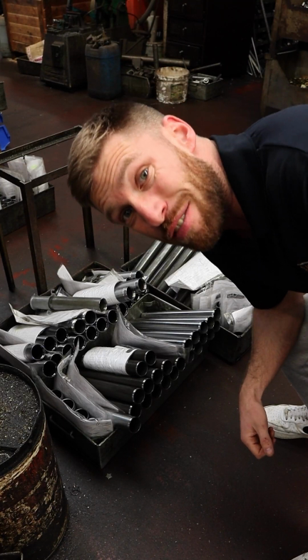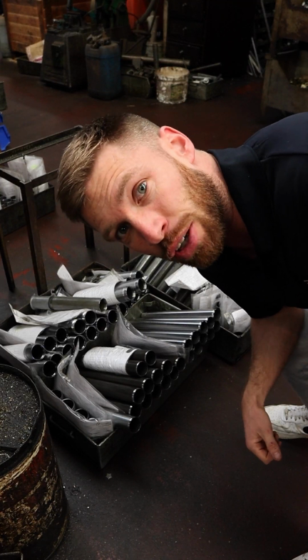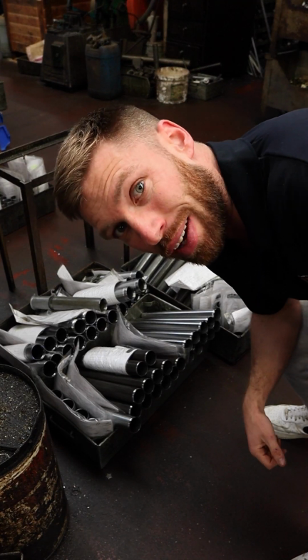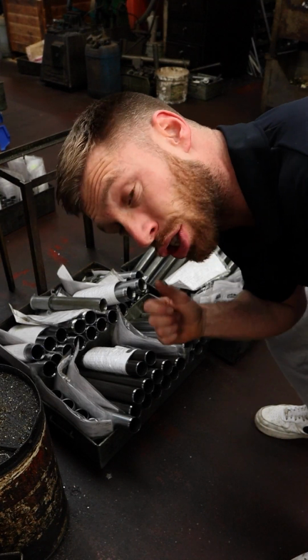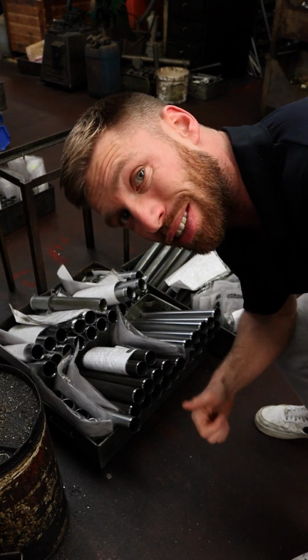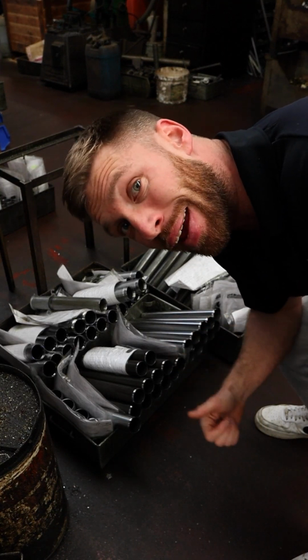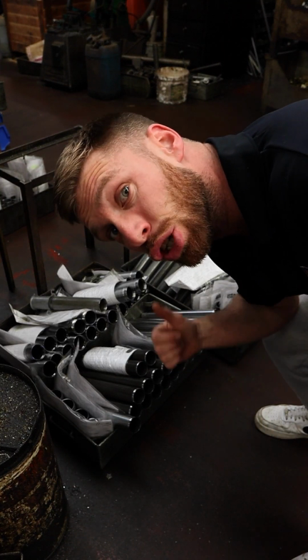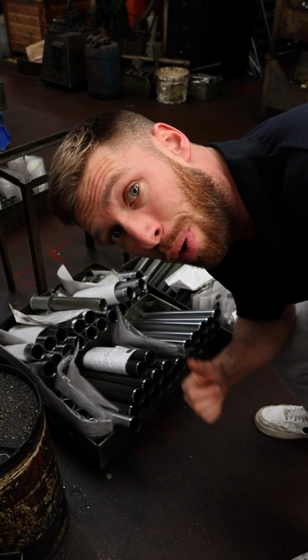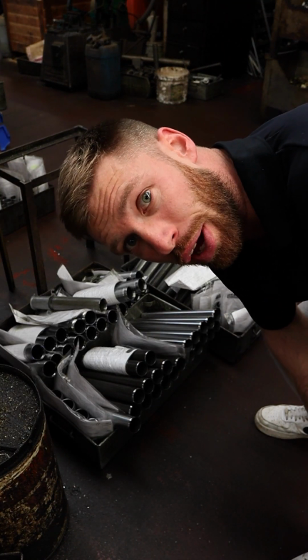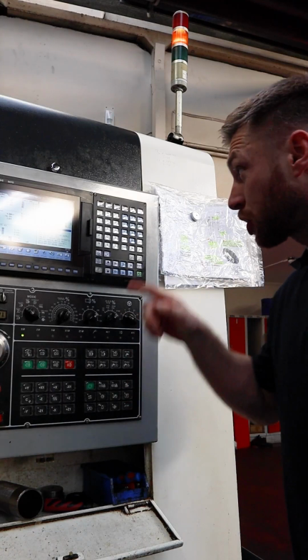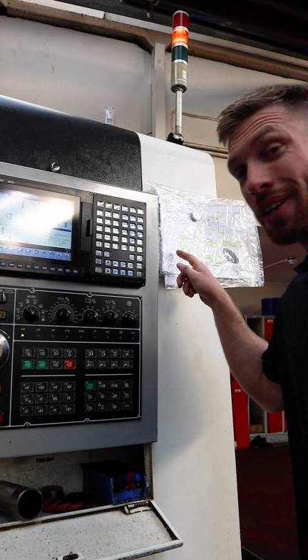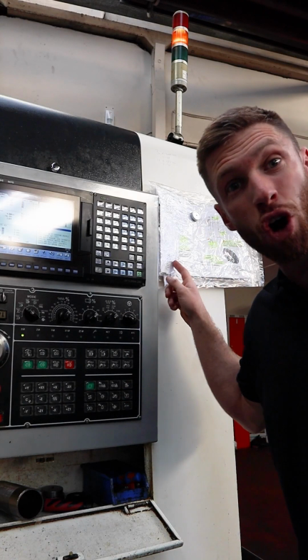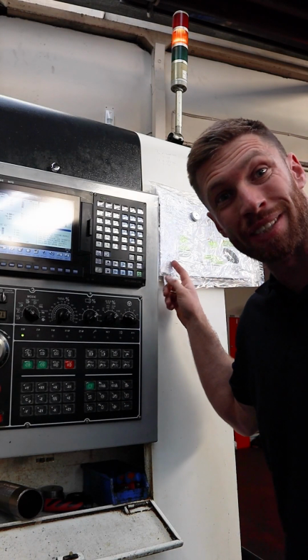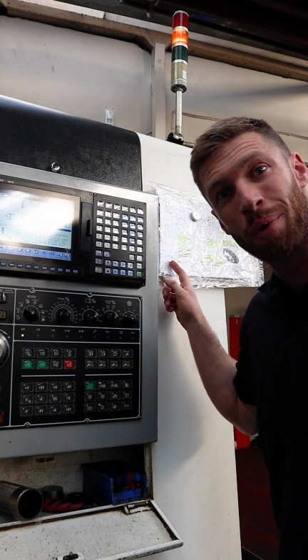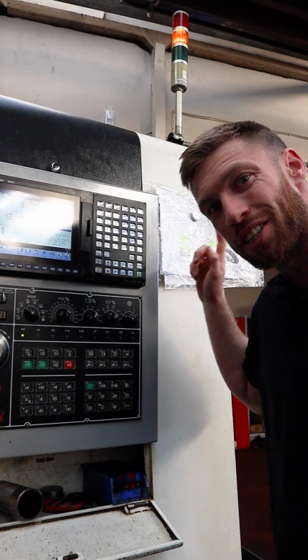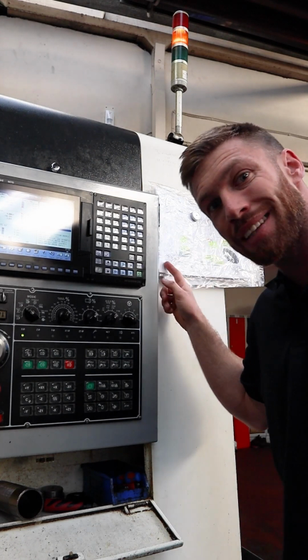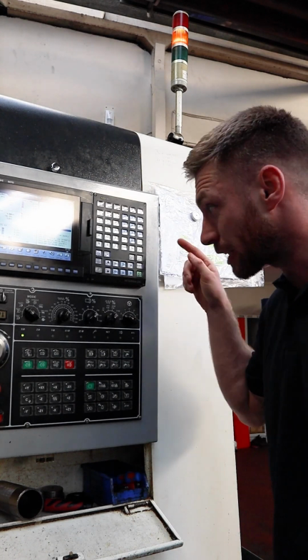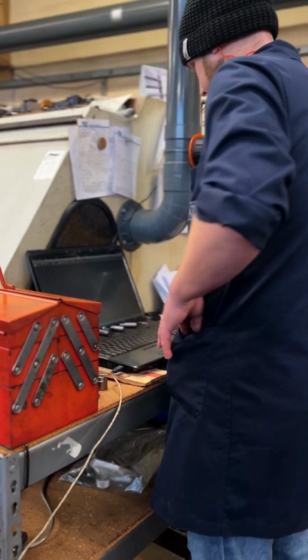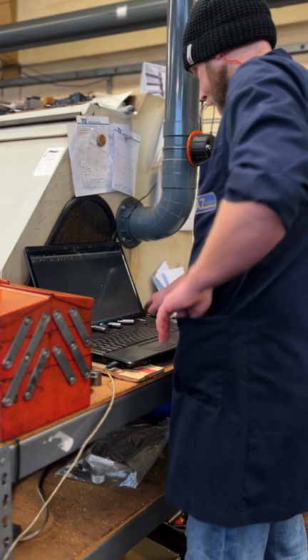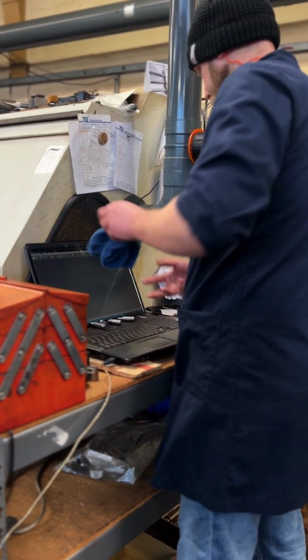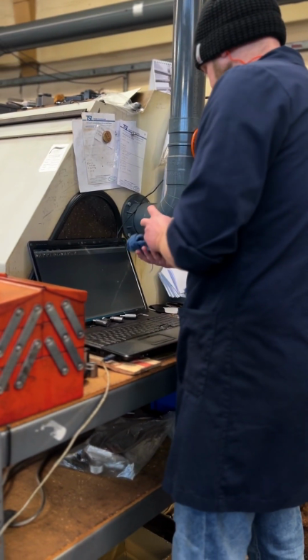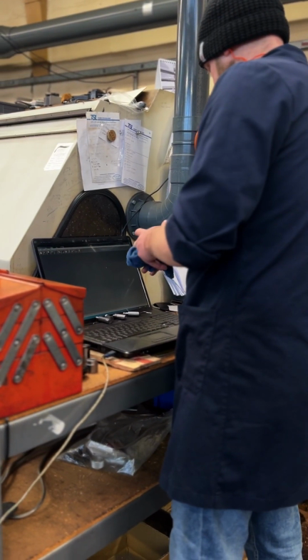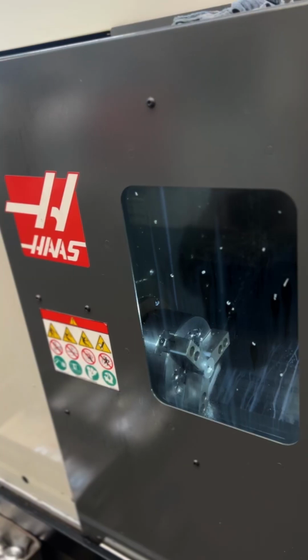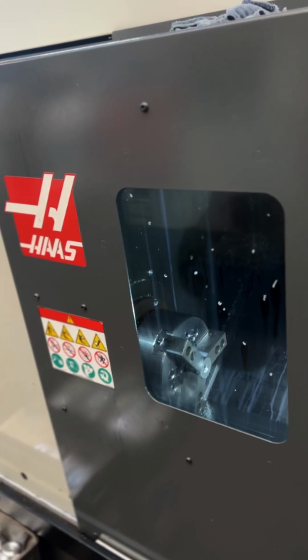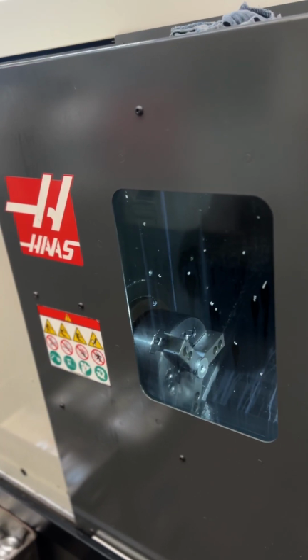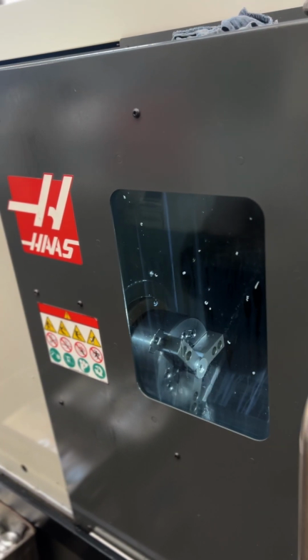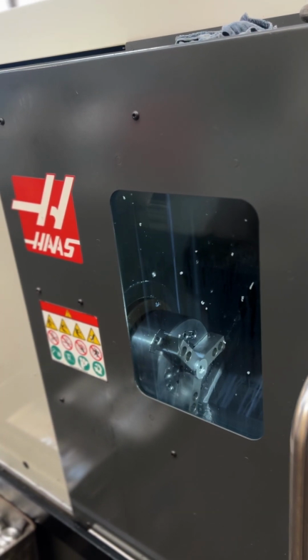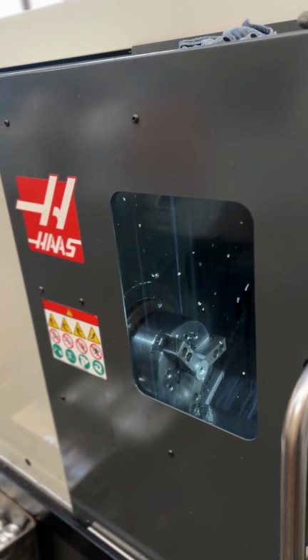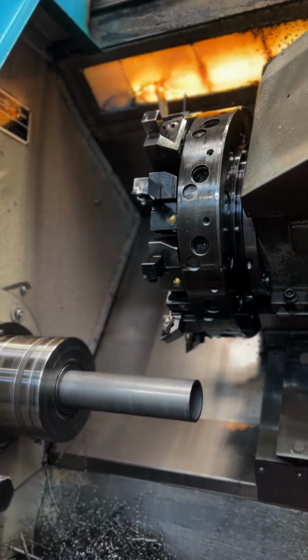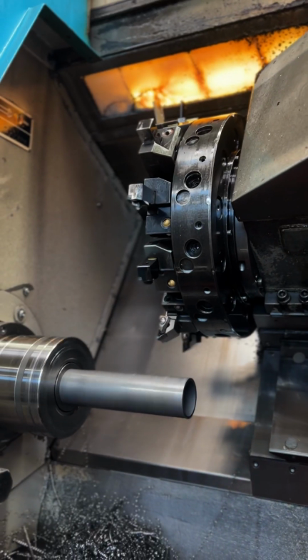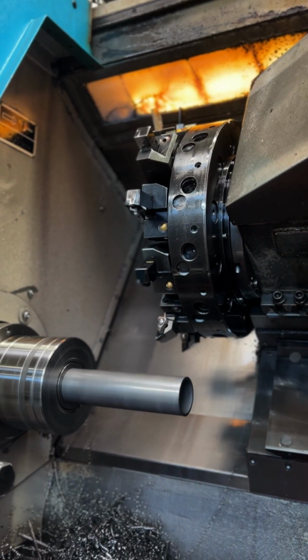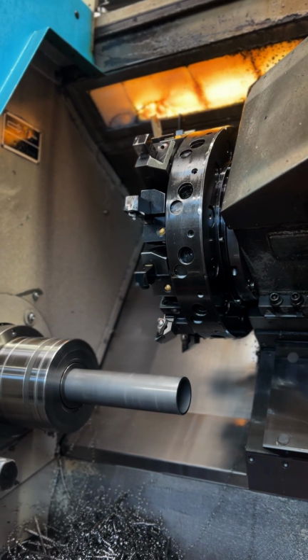Every single shock here is cut and made to order. So as soon as an order comes down, the schematic gets programmed into the CNC machine and that in turn cuts the shock as soon as you've ordered it.